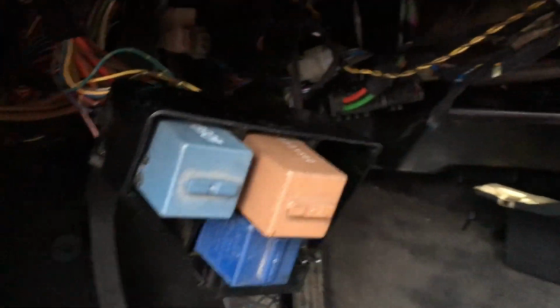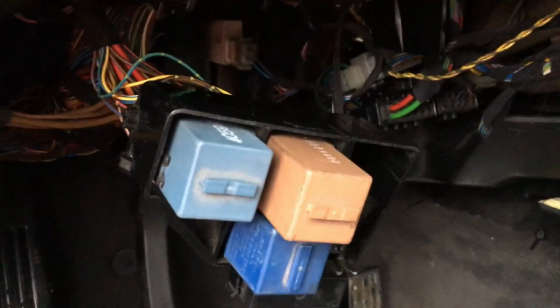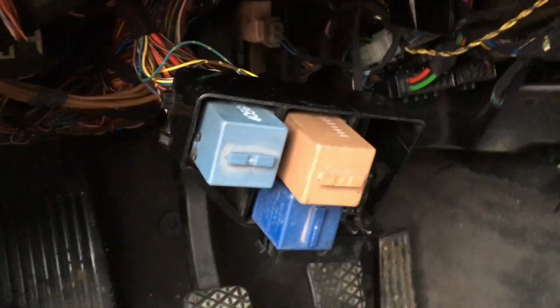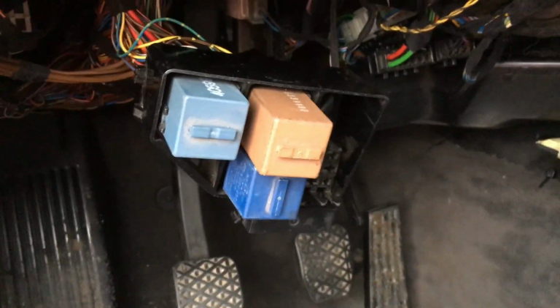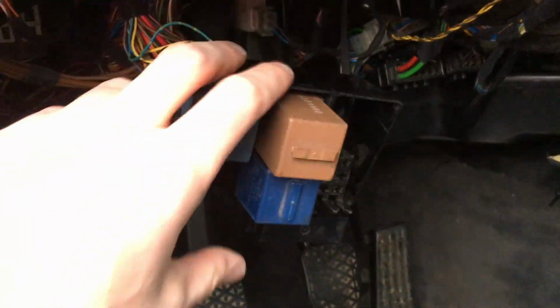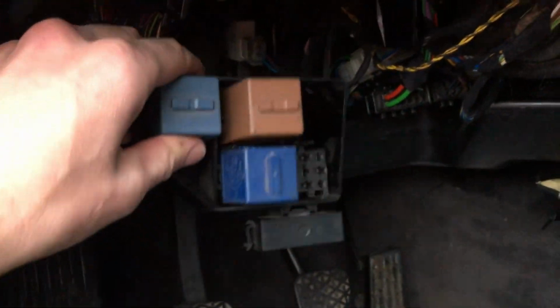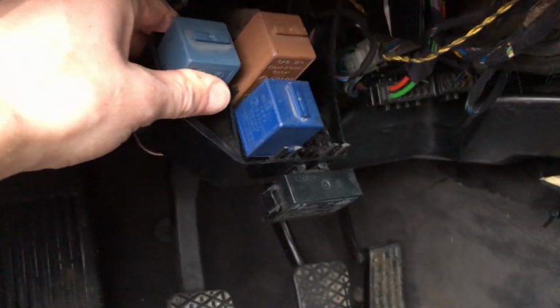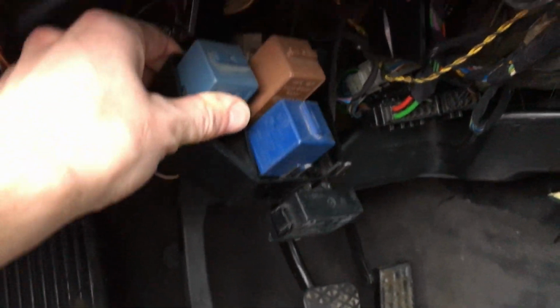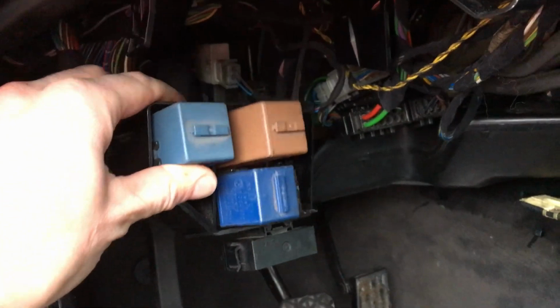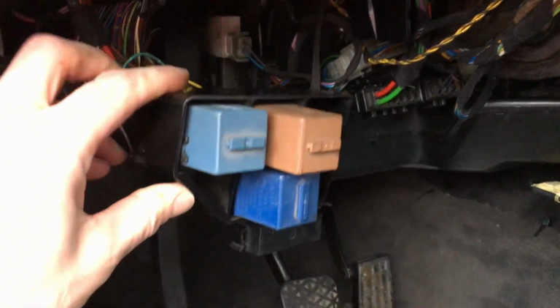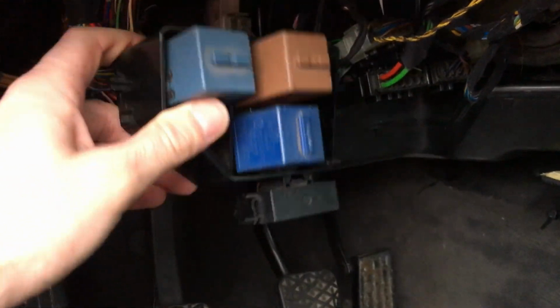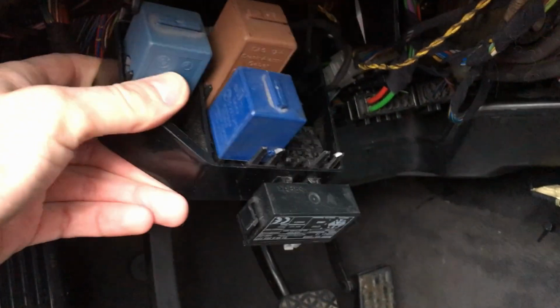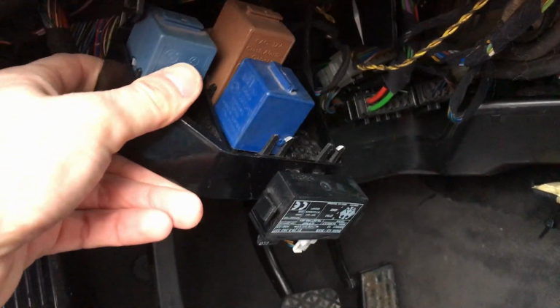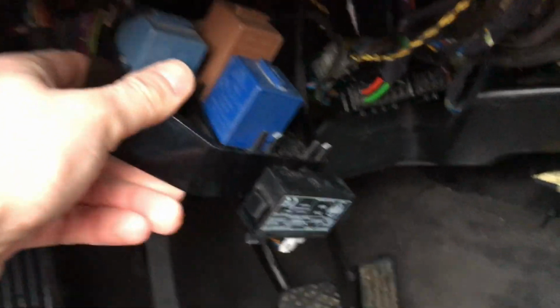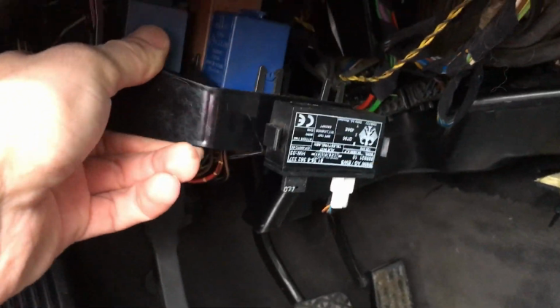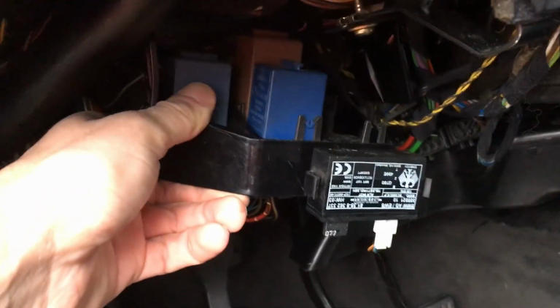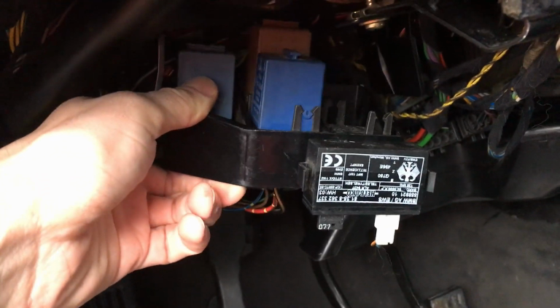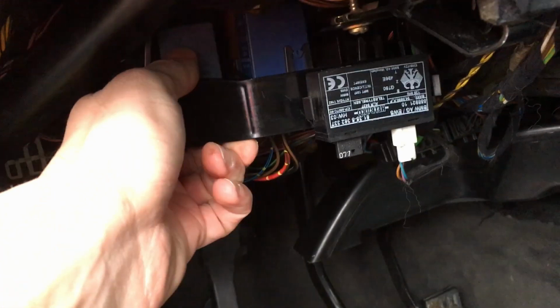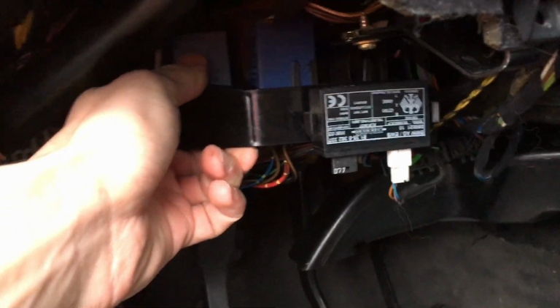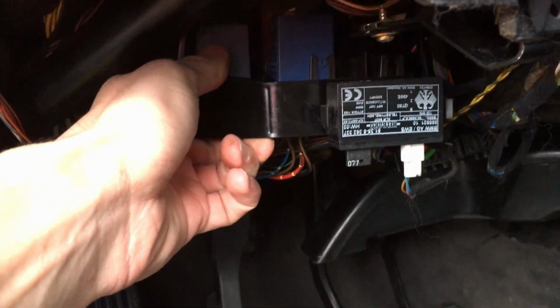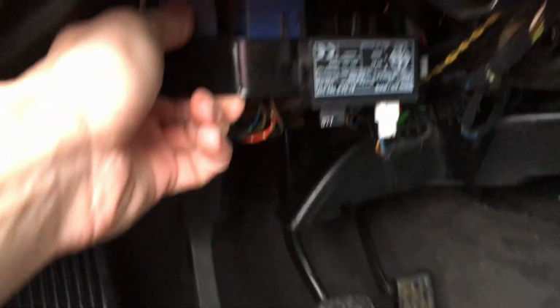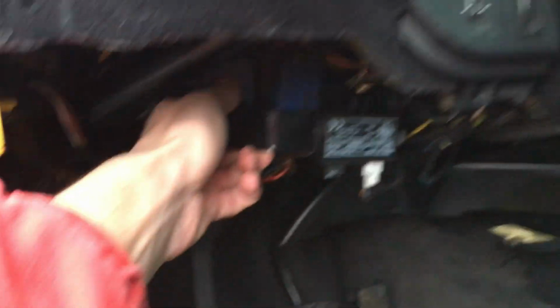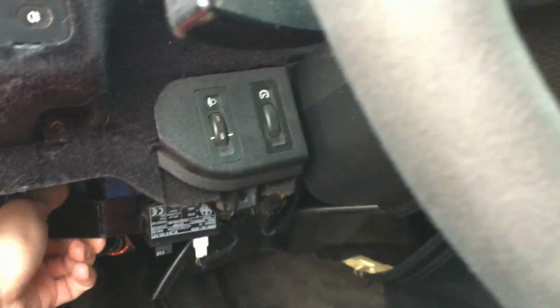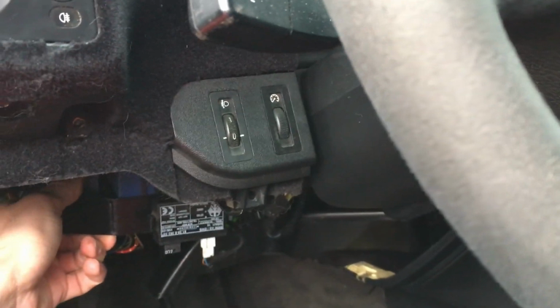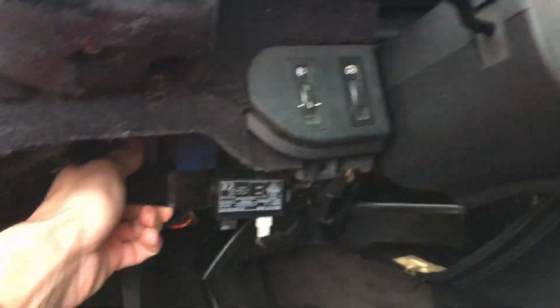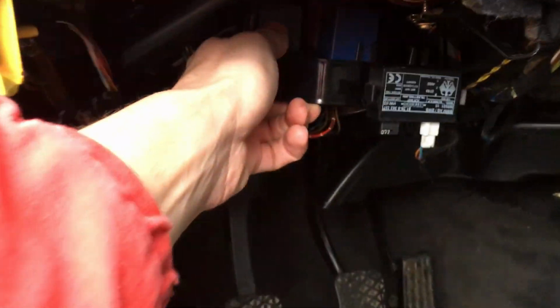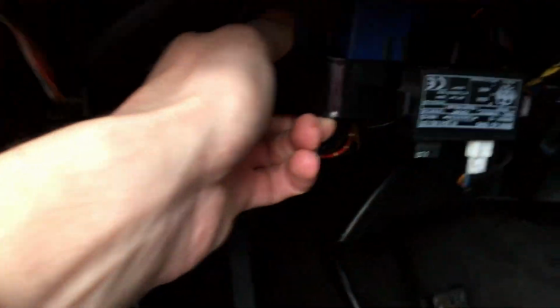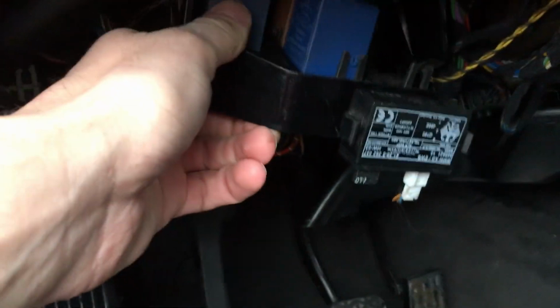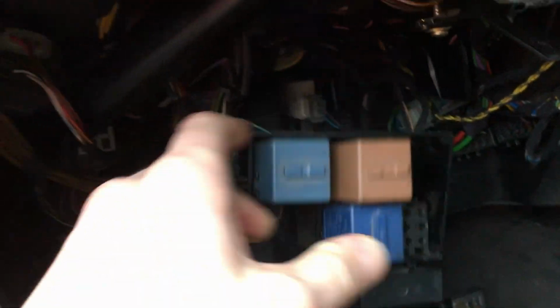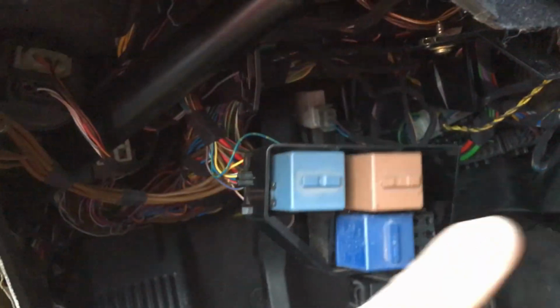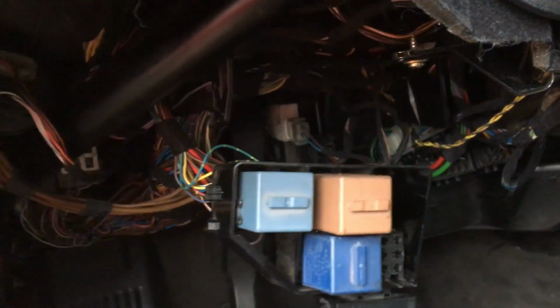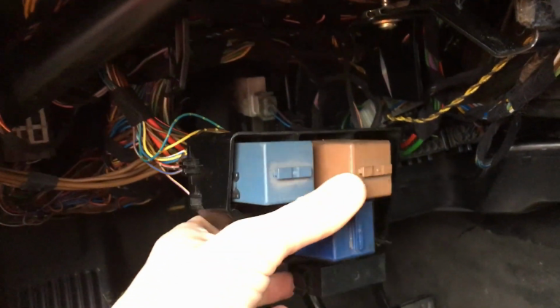Now this goes under the dash. This tray is like here next to the steering wheel. So just remove all this stuff.